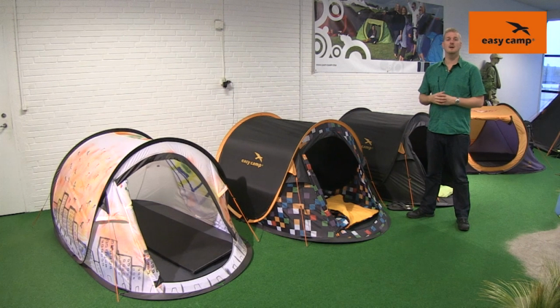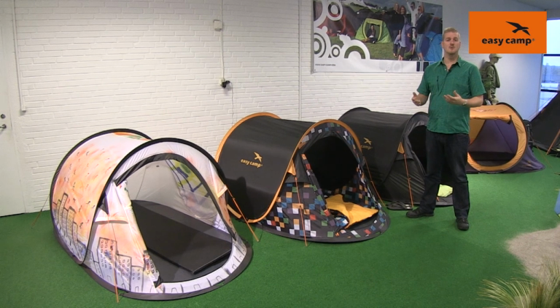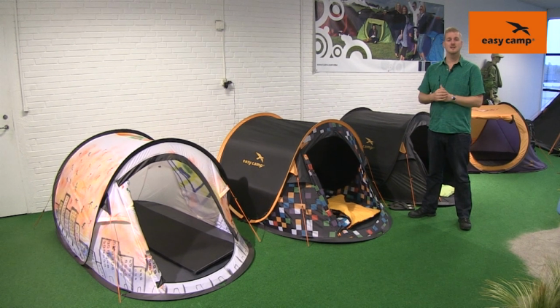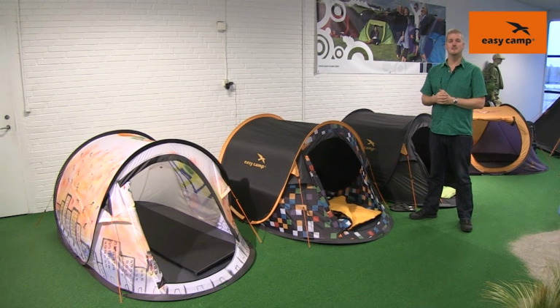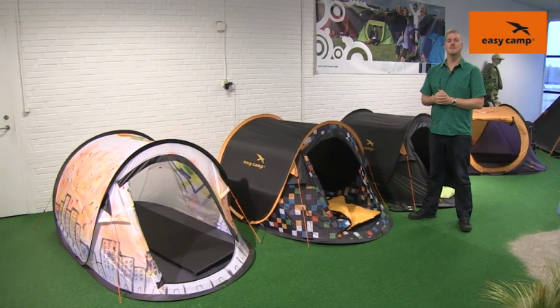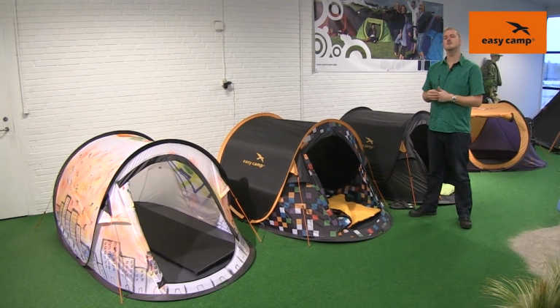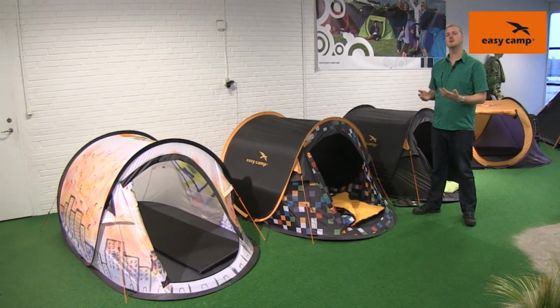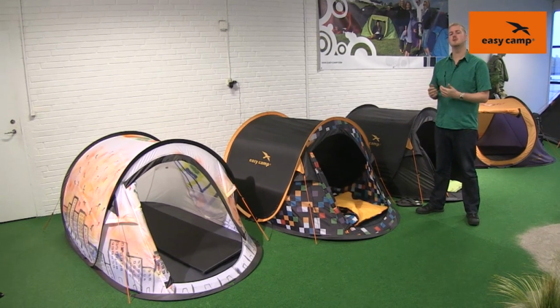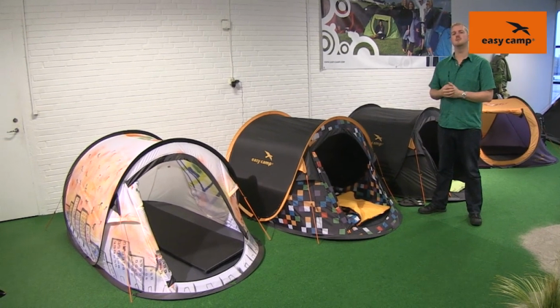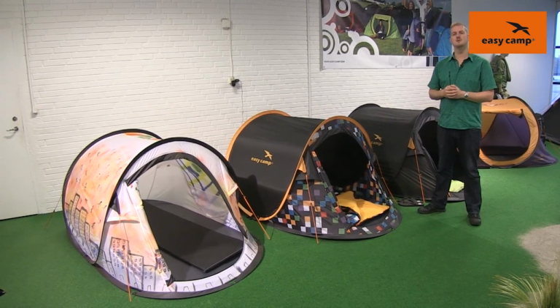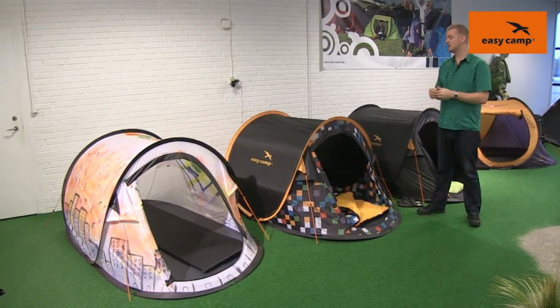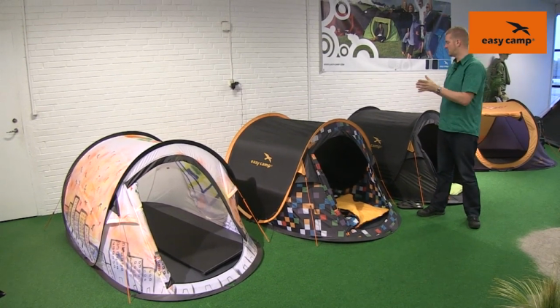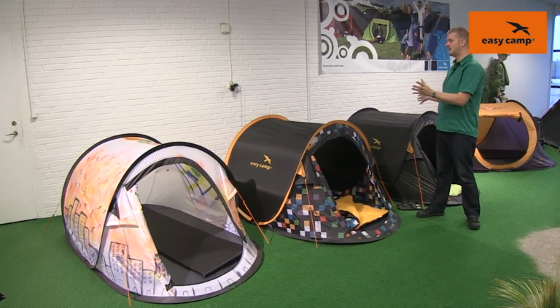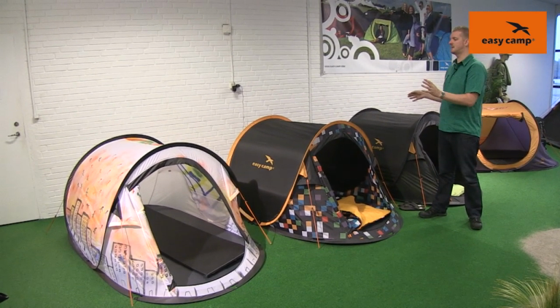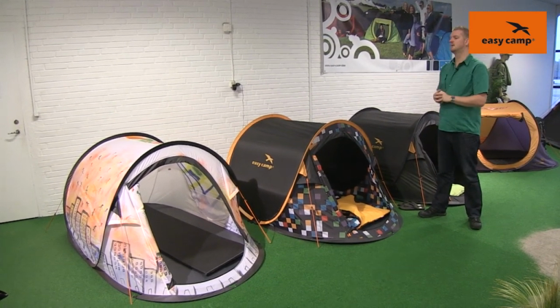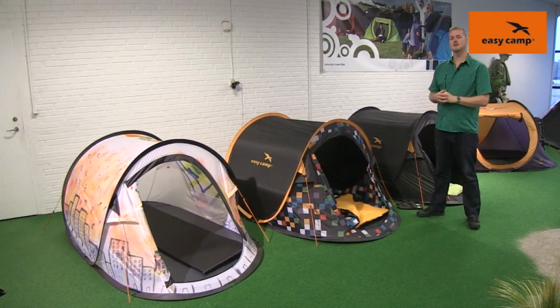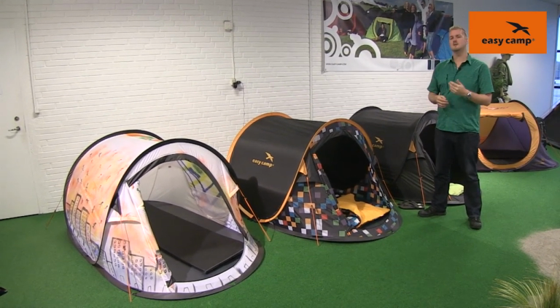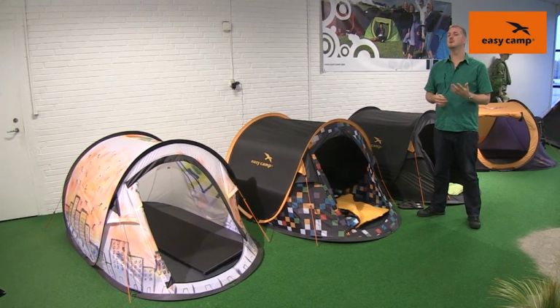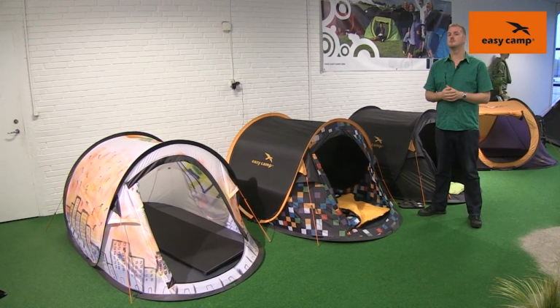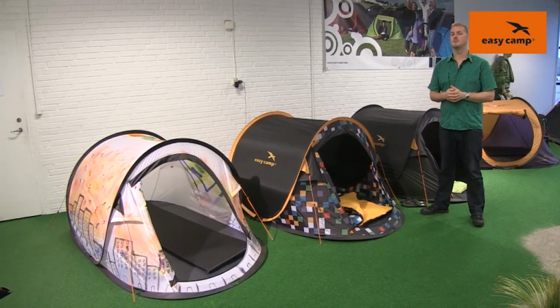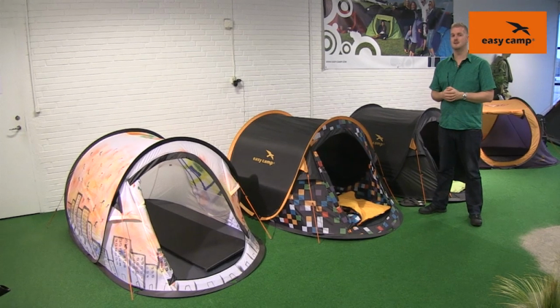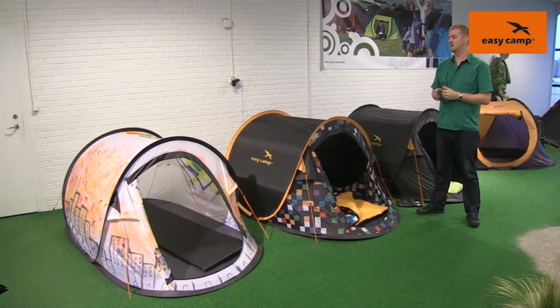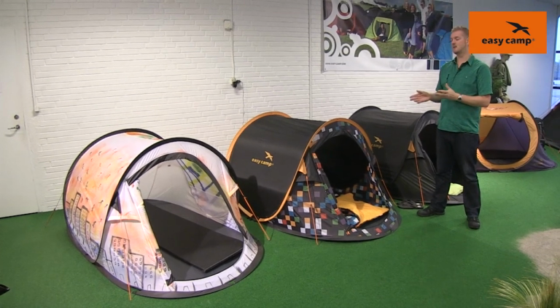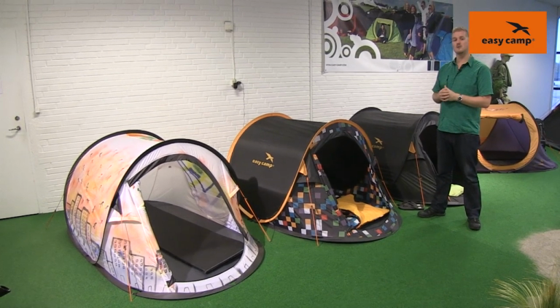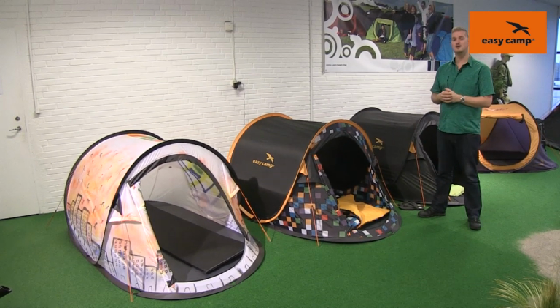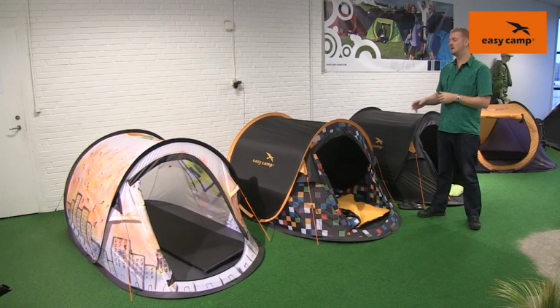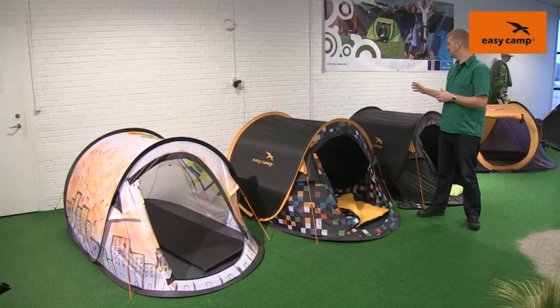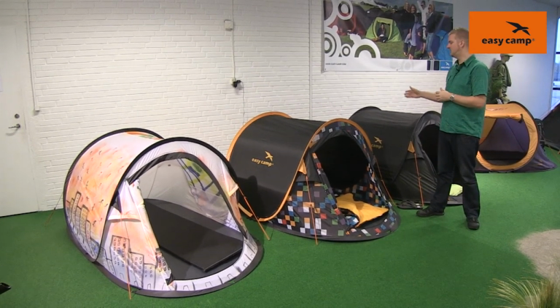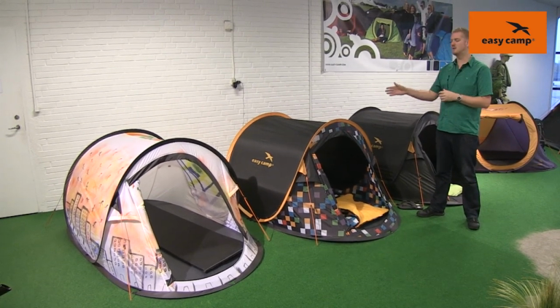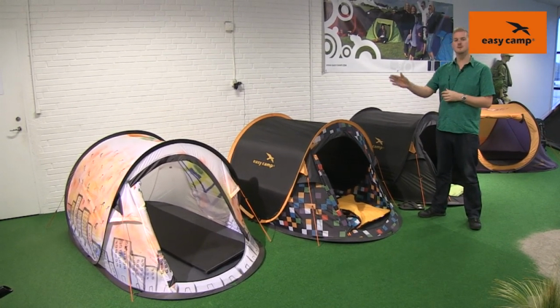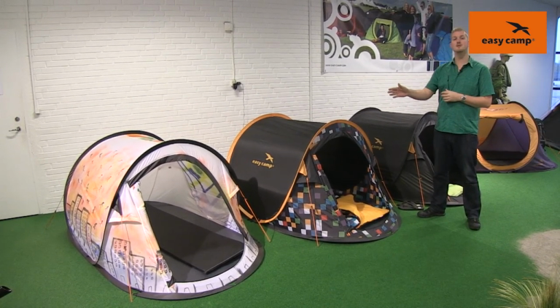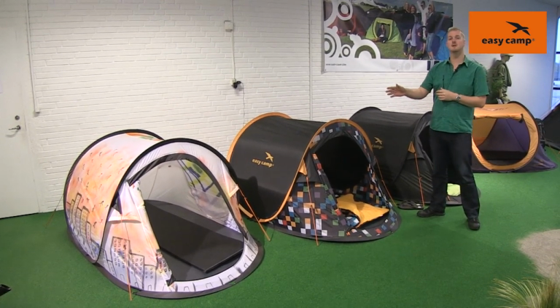Hi and welcome to EasyCamp. In this film I'm going to talk you through some of the features of our Antic. The Antic is a two-person pop-up tent and it's in our carnival range, and you can see behind me here that it comes in three different colours.